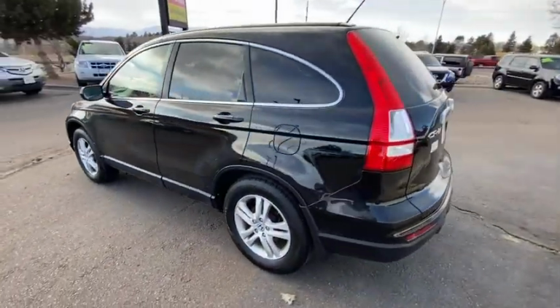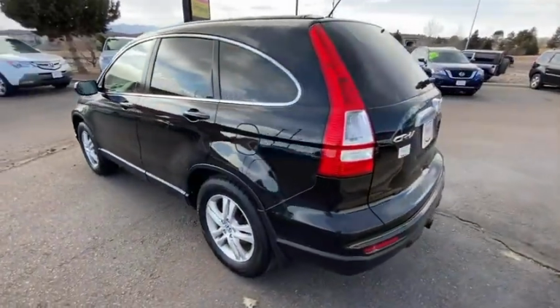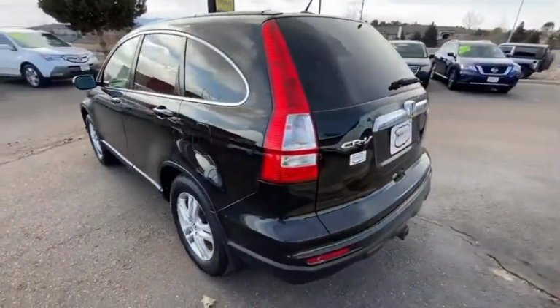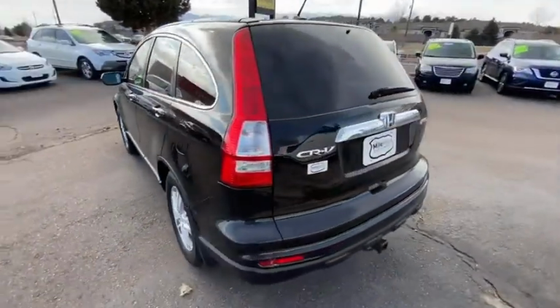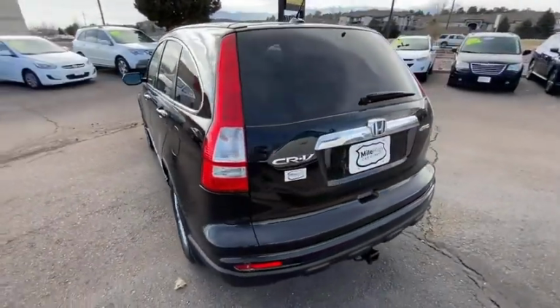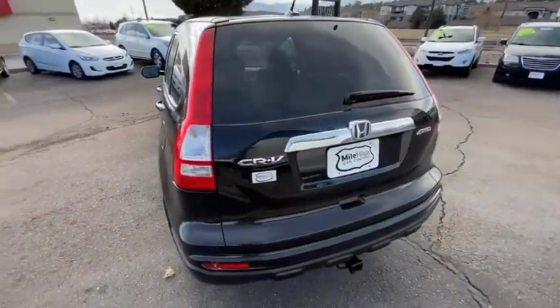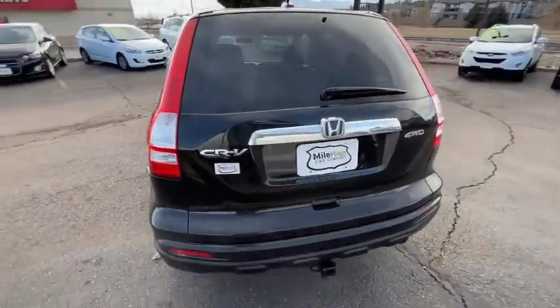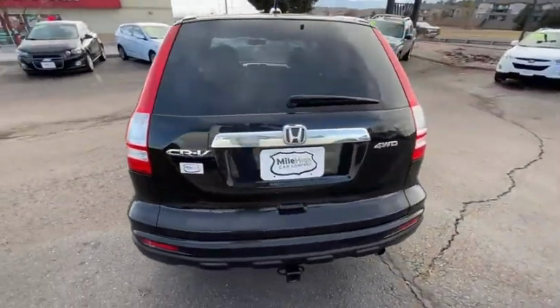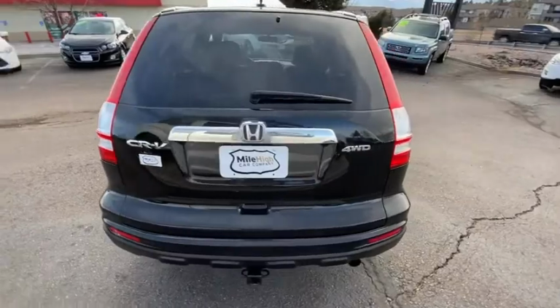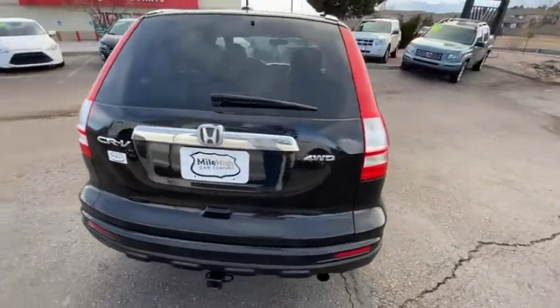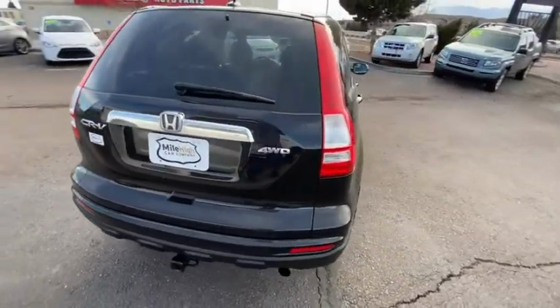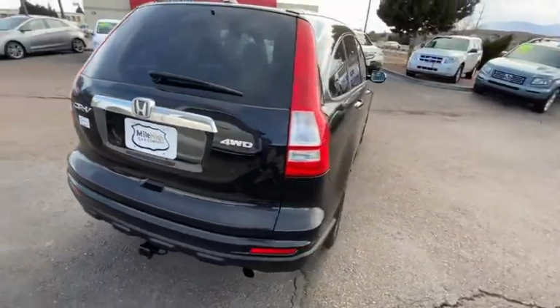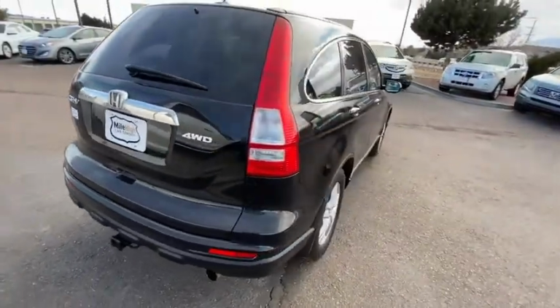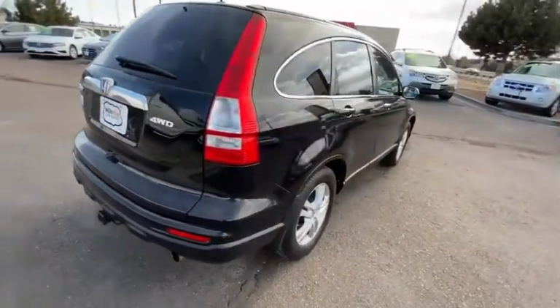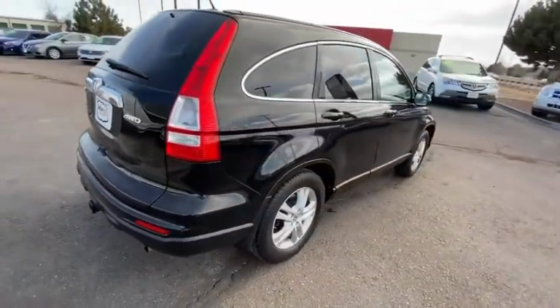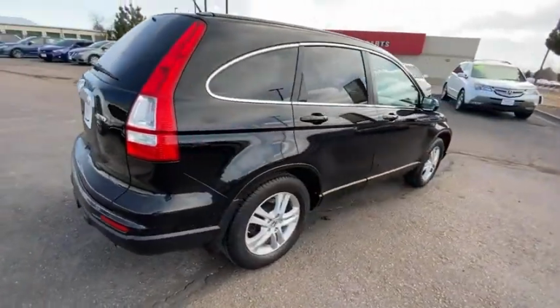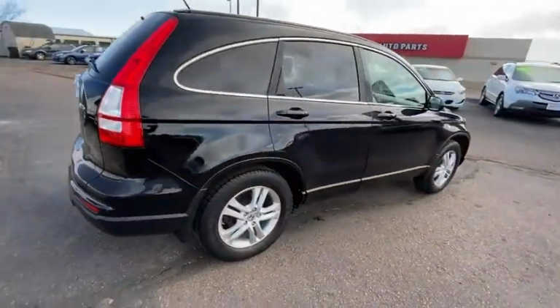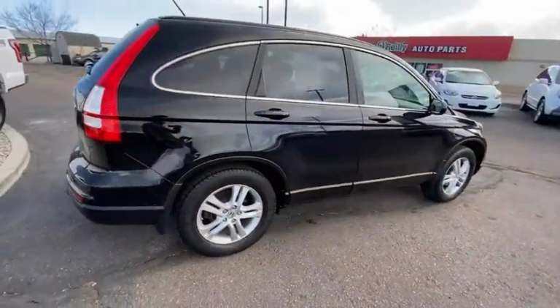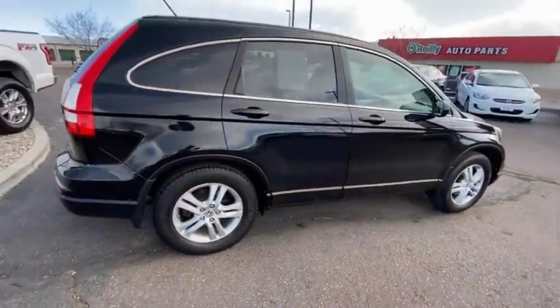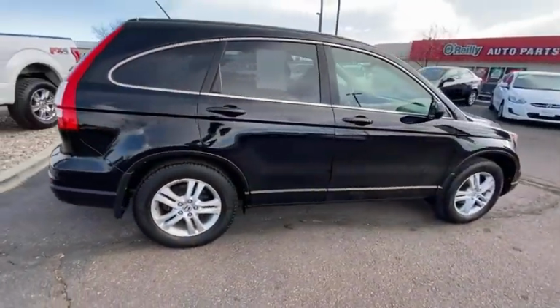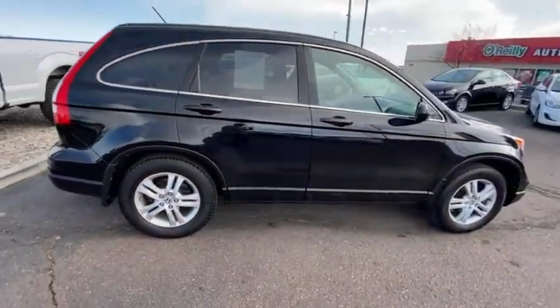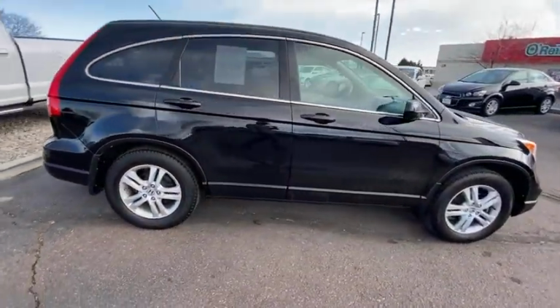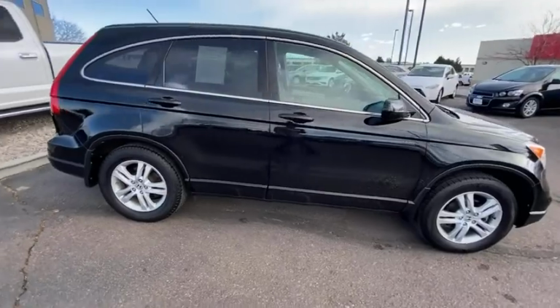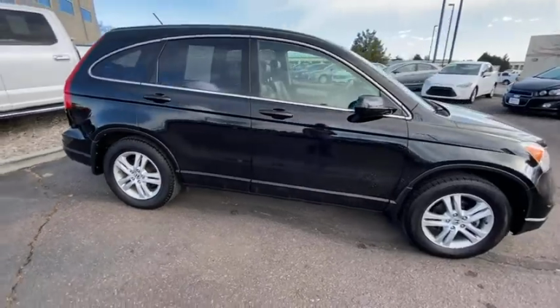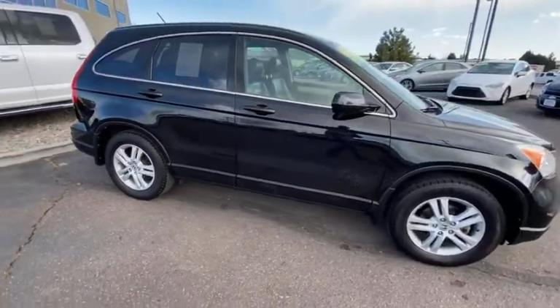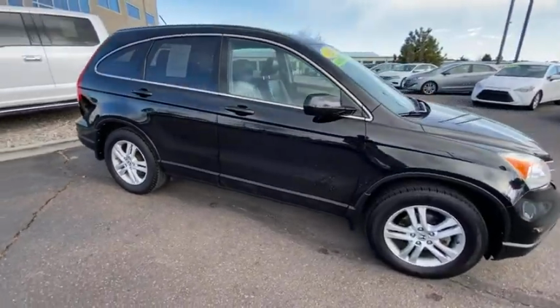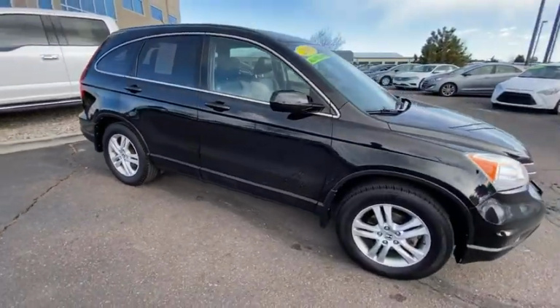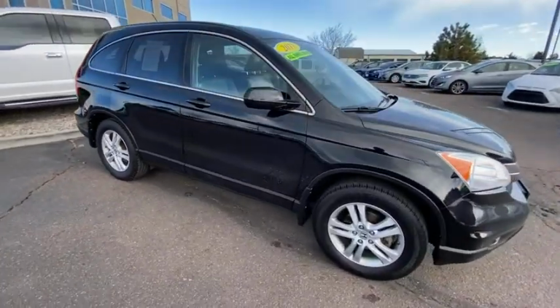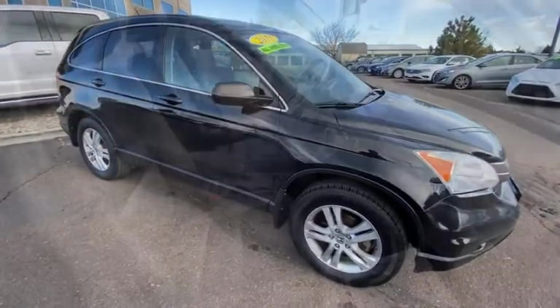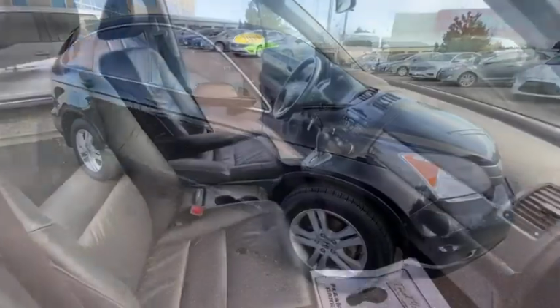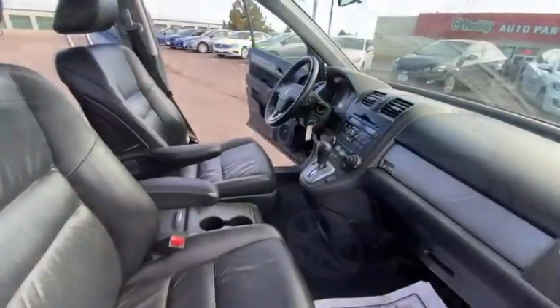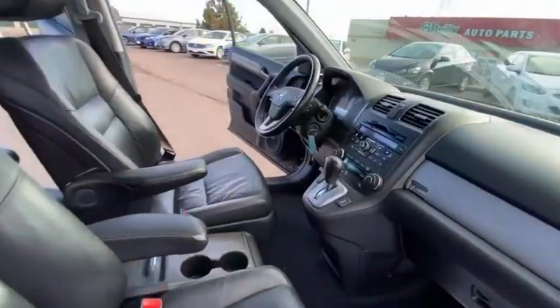Here are some of this vehicle's great options: heated seats, cruise control, USB connection, MP3 capability, leather seats, door pockets, sun and moonroof, and engine immobilizer.